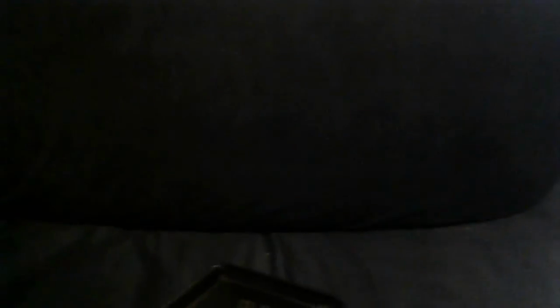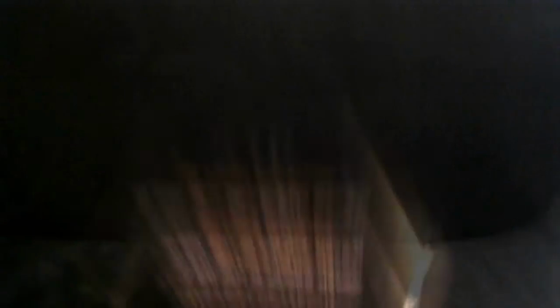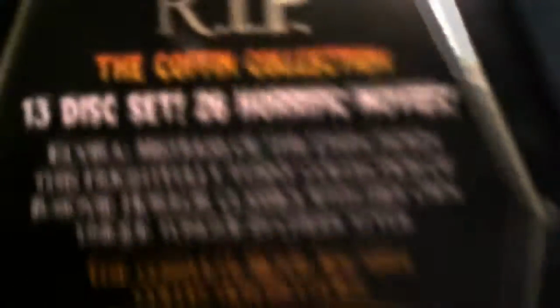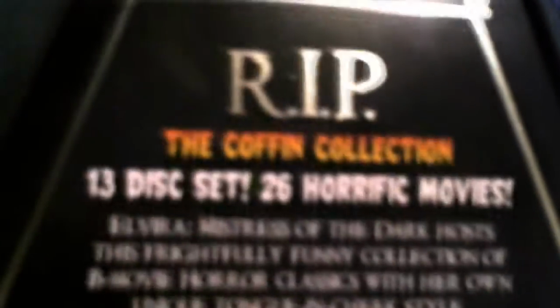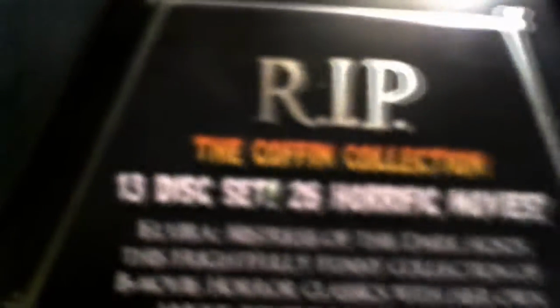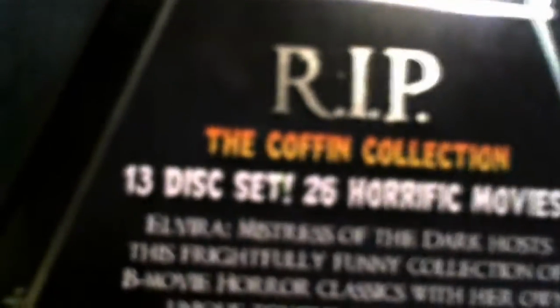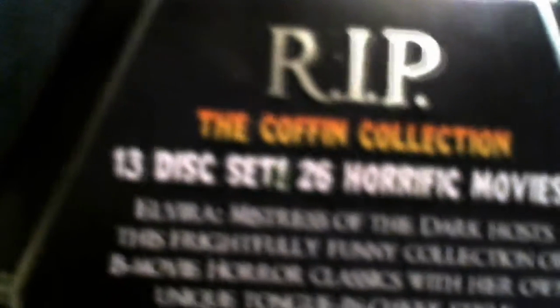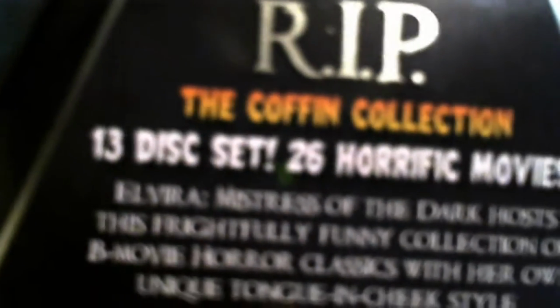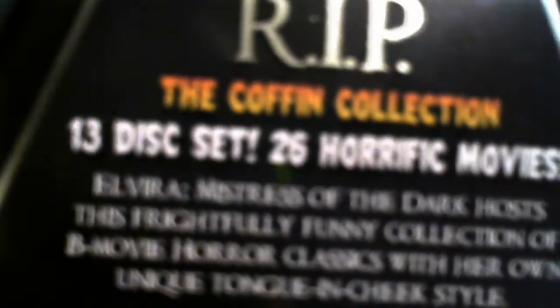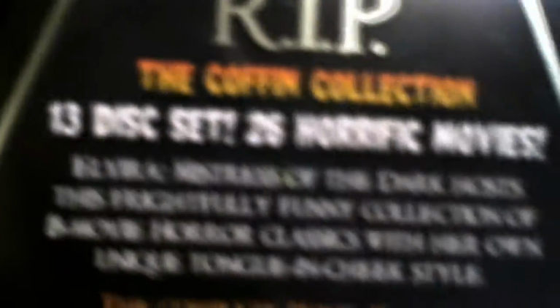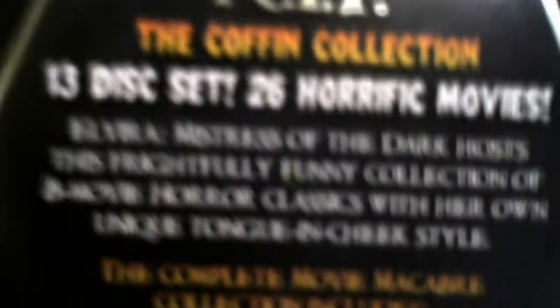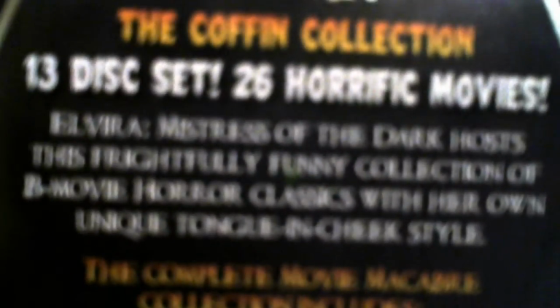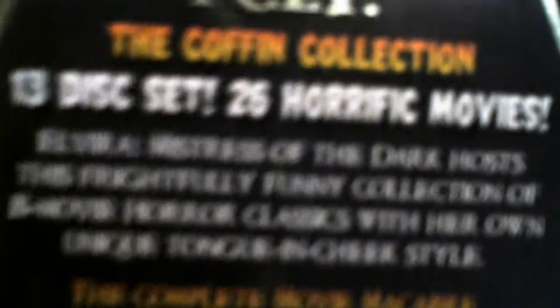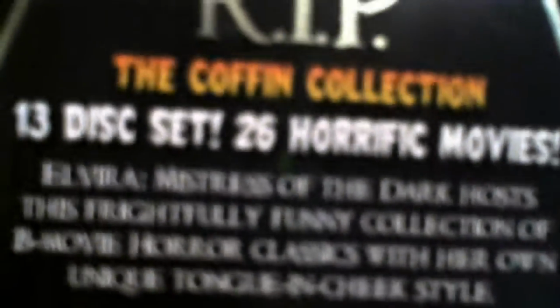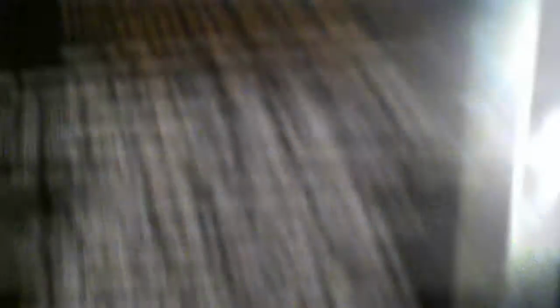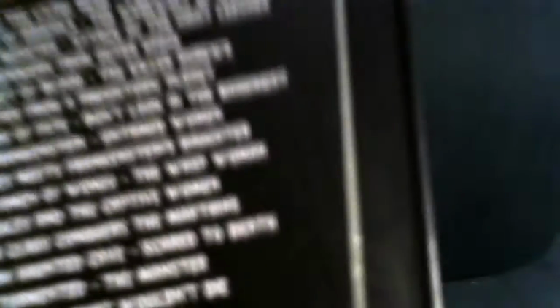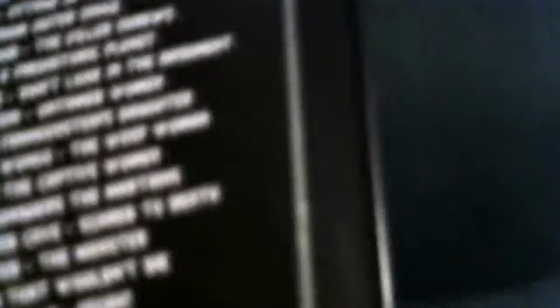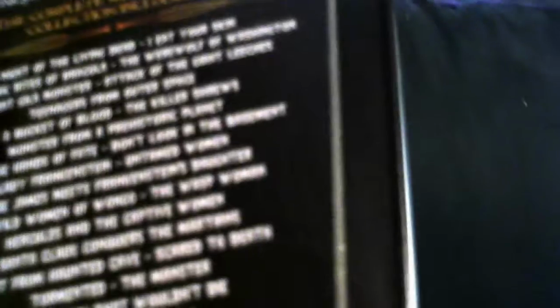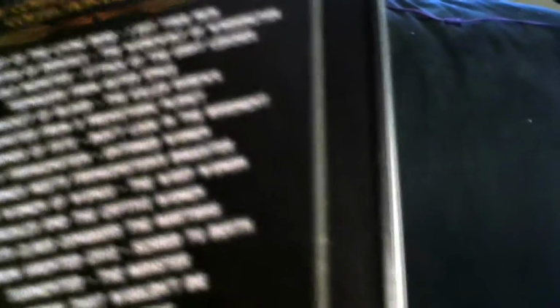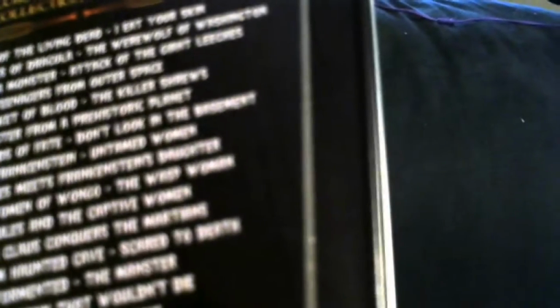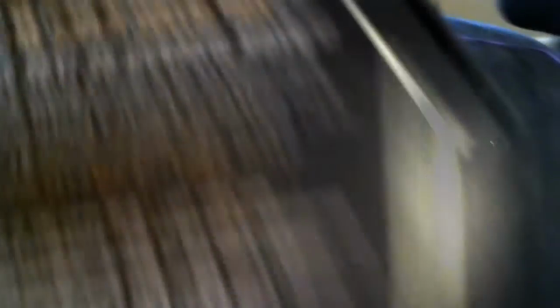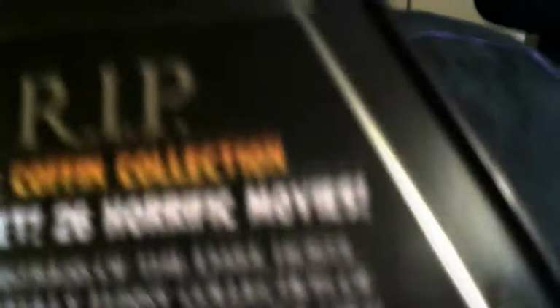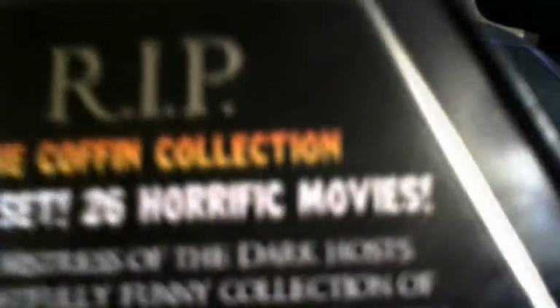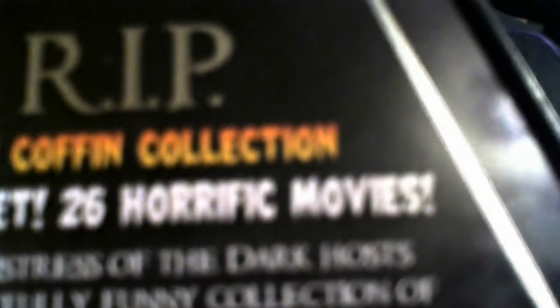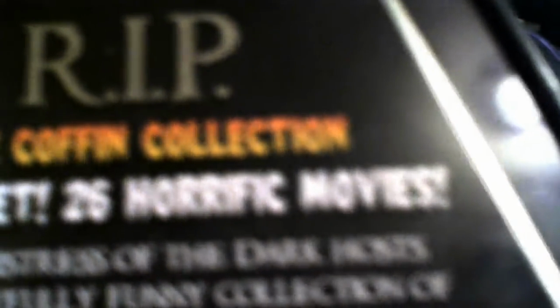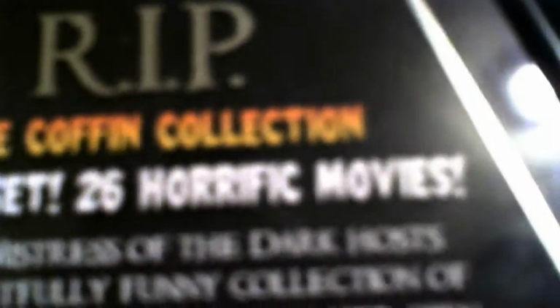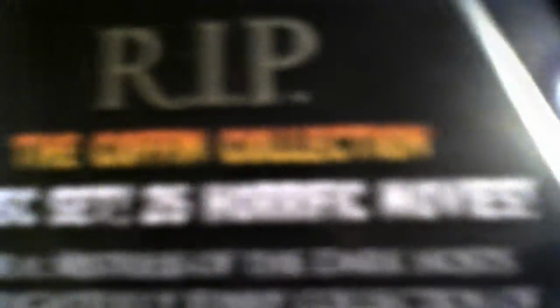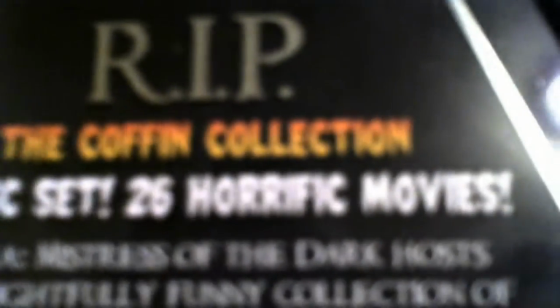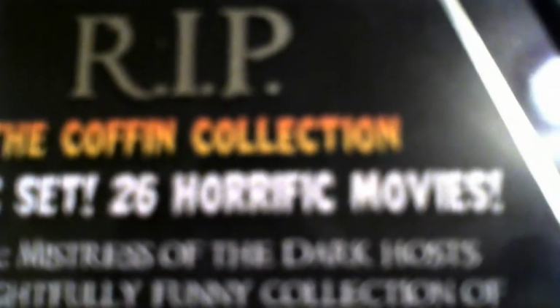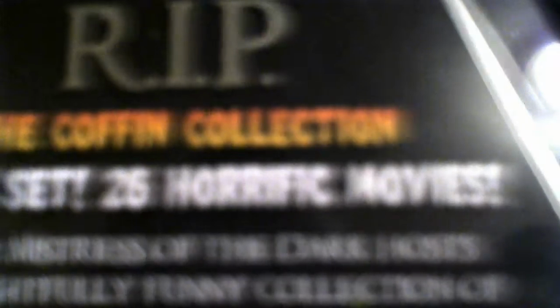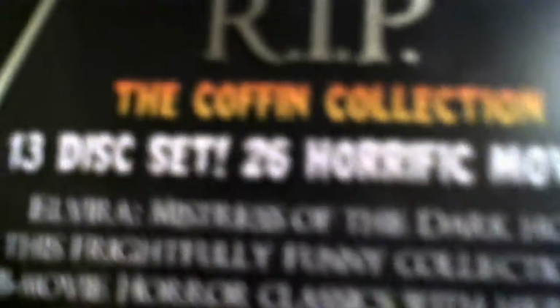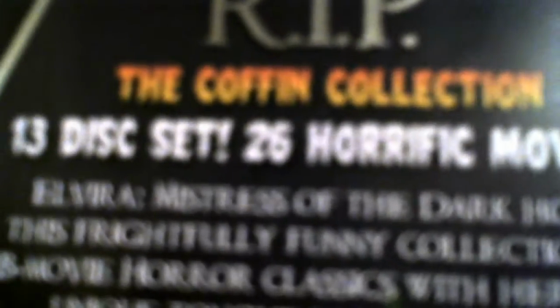On the back, we've got all the information: 13 discs, and actually 38 hours of movies — 26 horrific movies, nonetheless.